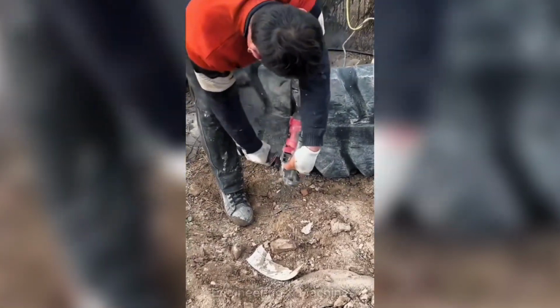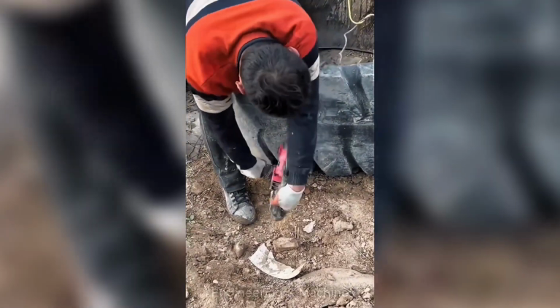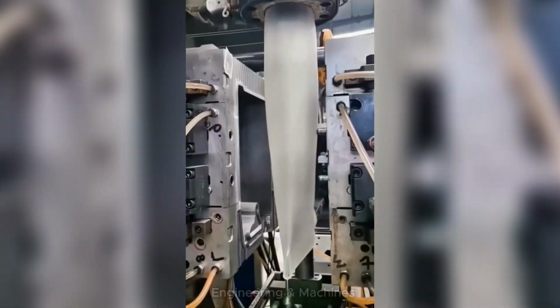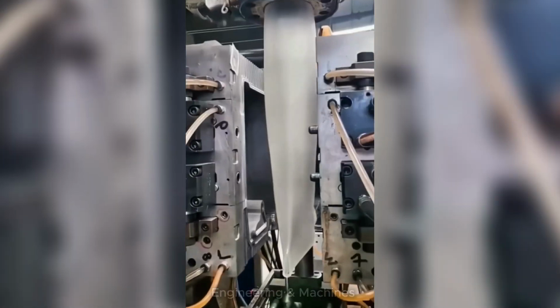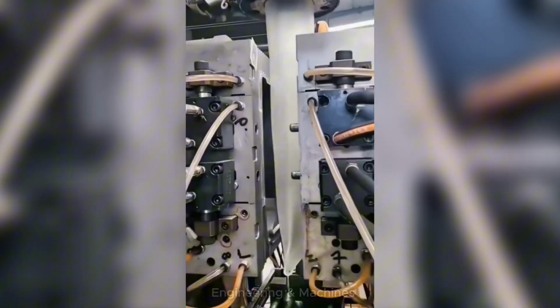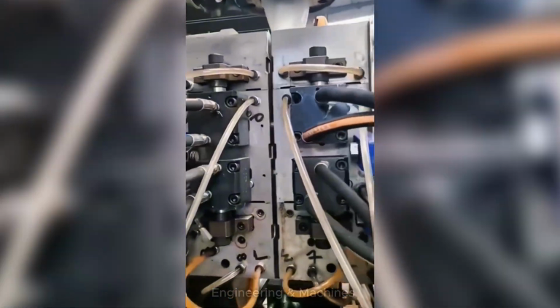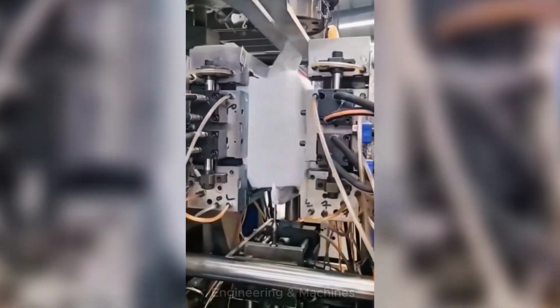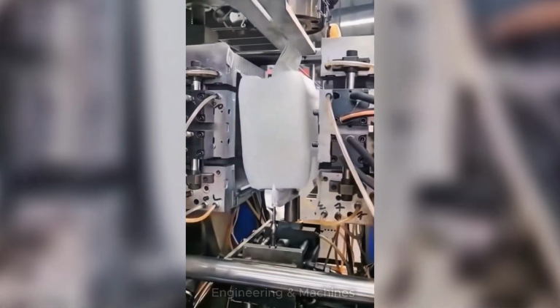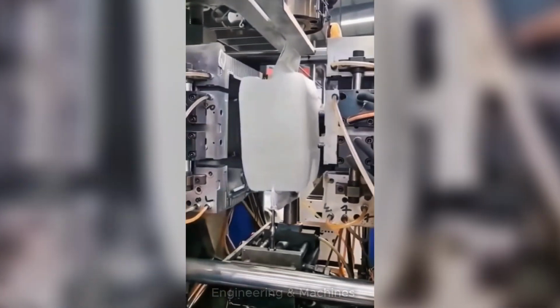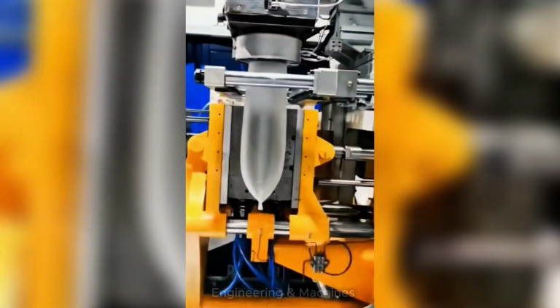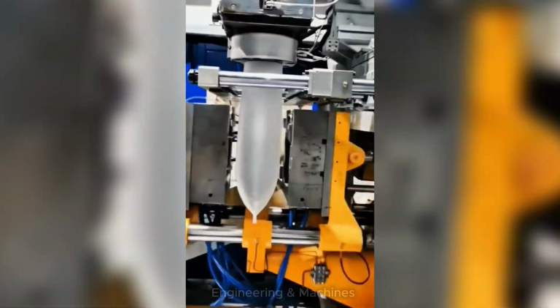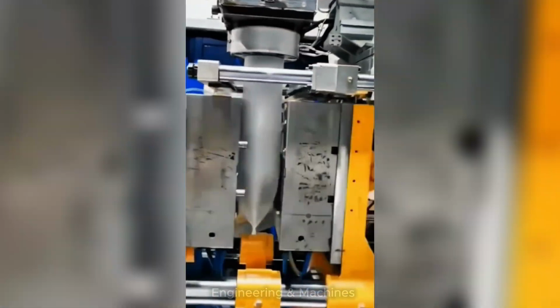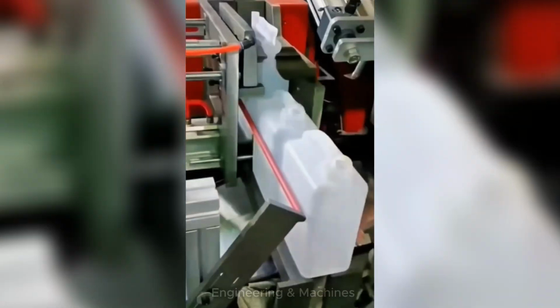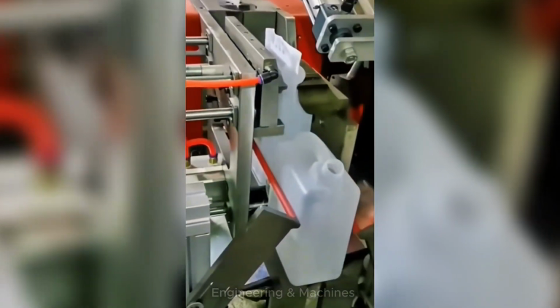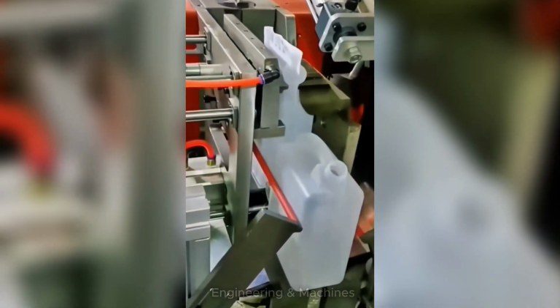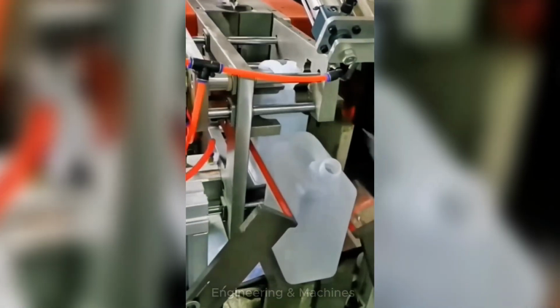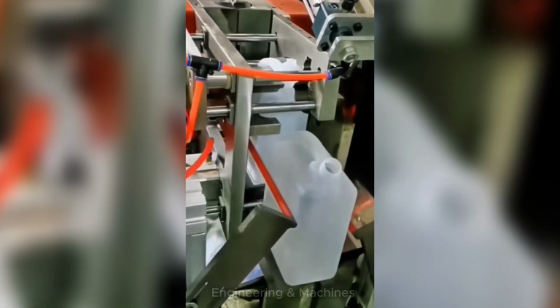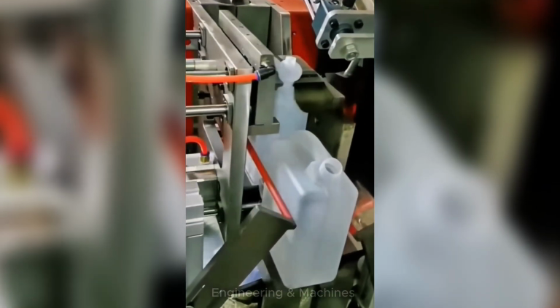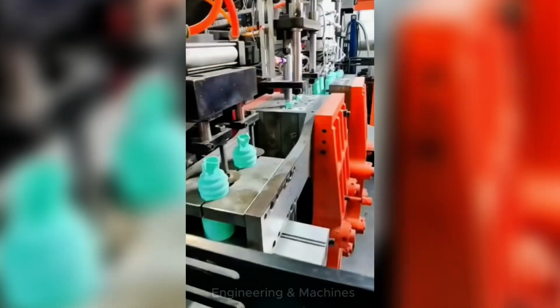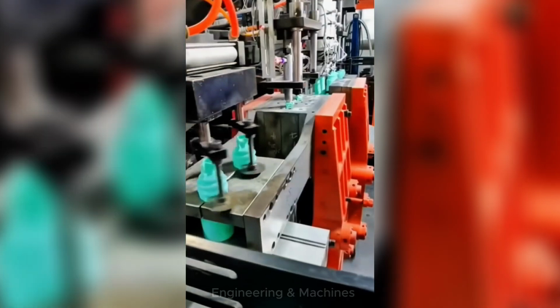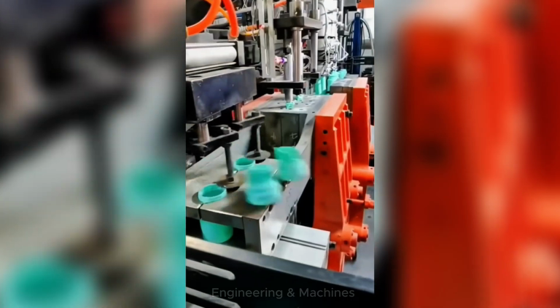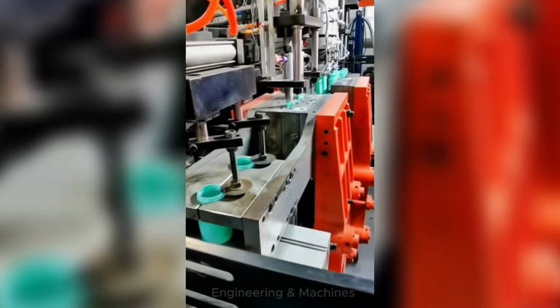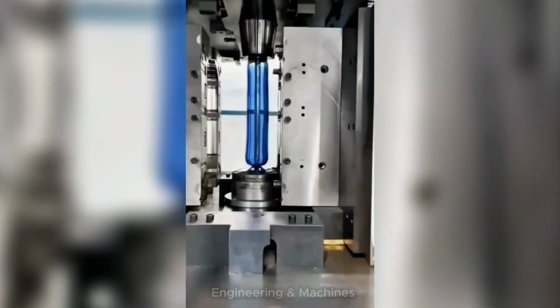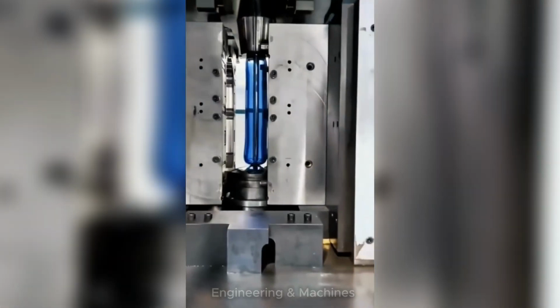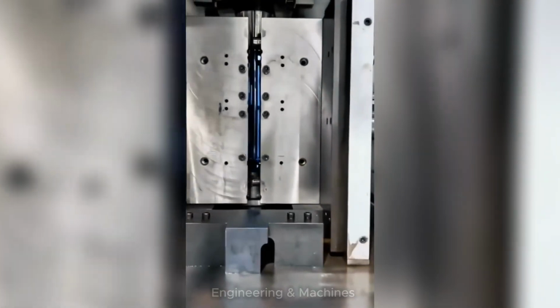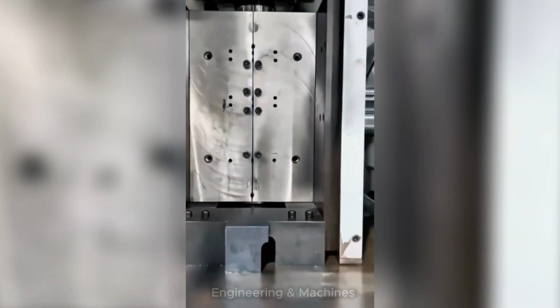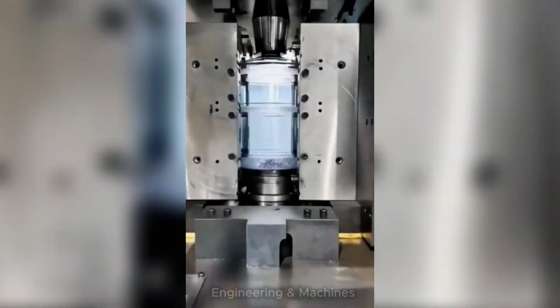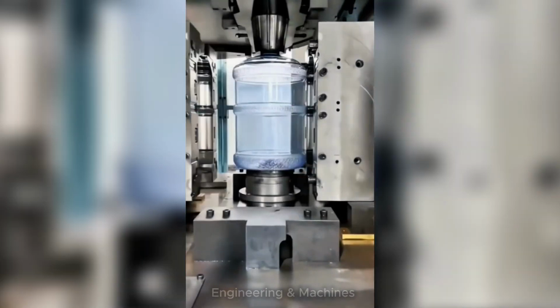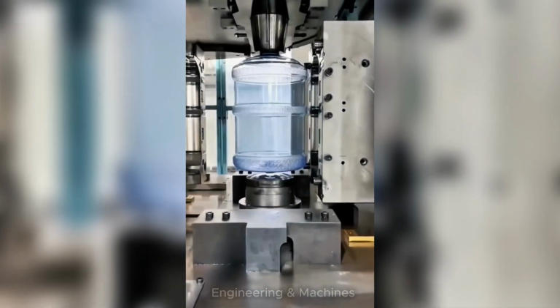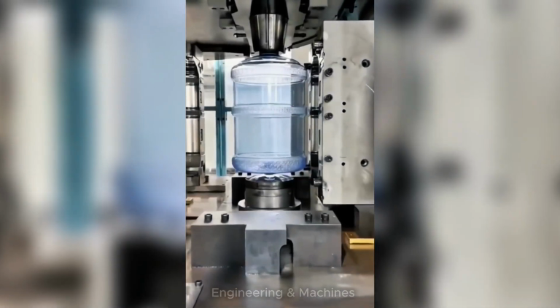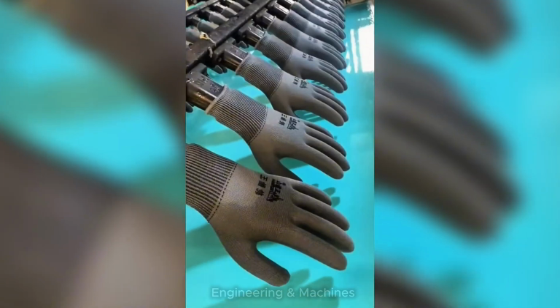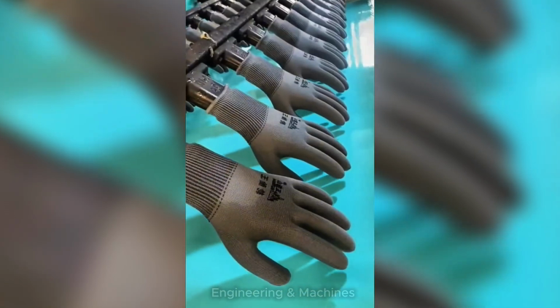With heat and compressed air, this machine transforms preforms into ready-to-use bottles. In seconds, the plastic takes shape inside the mold, ready to use.